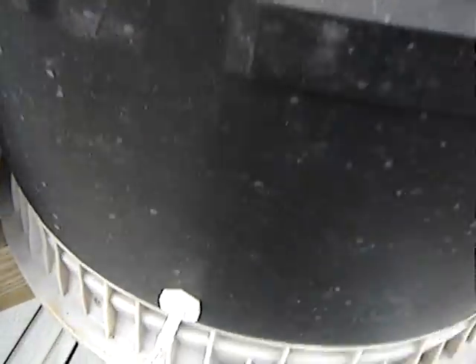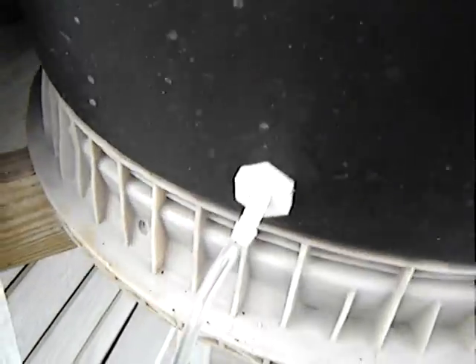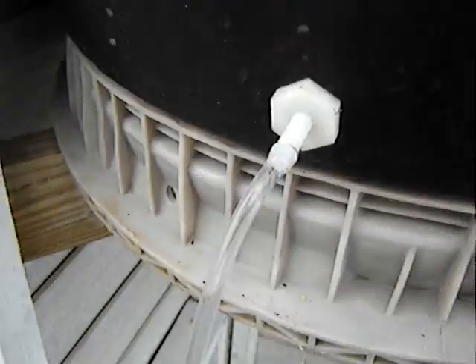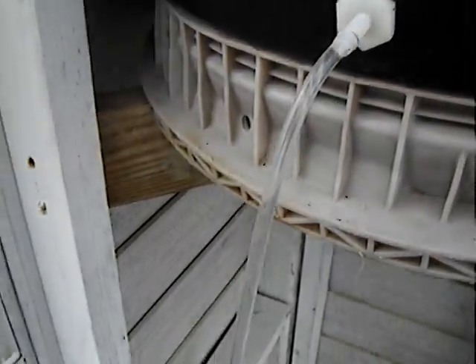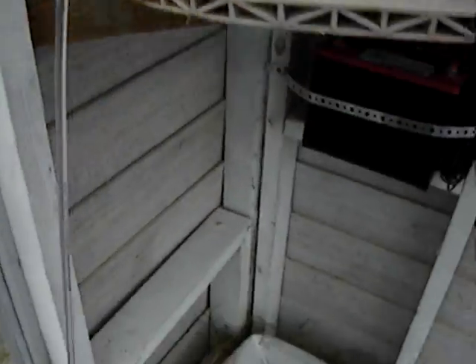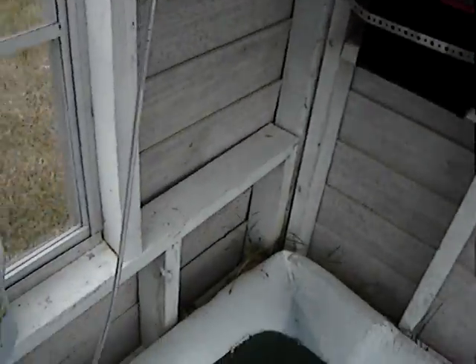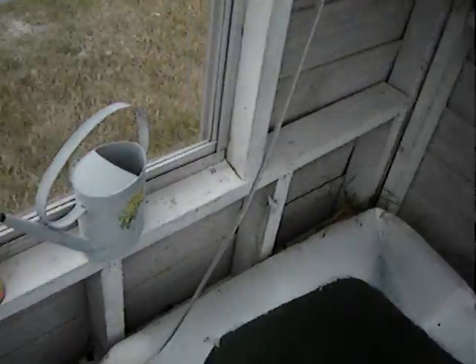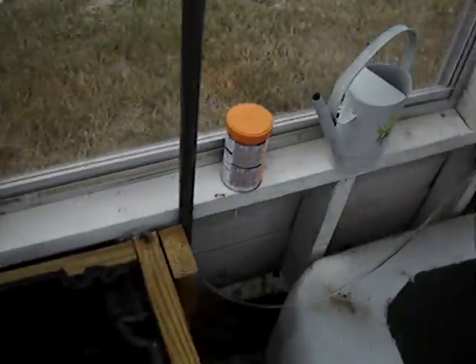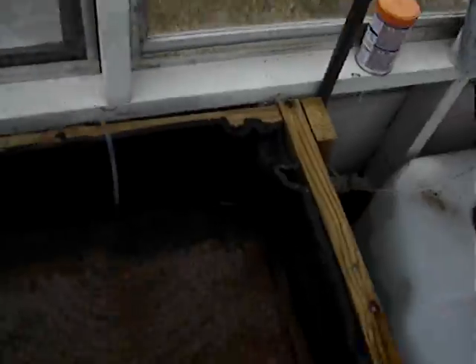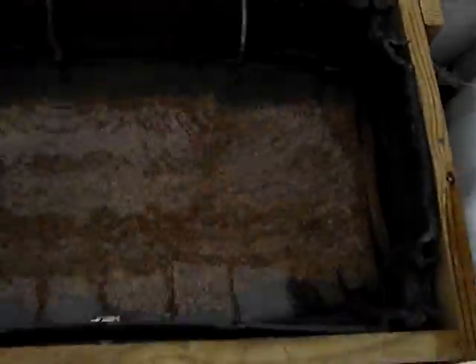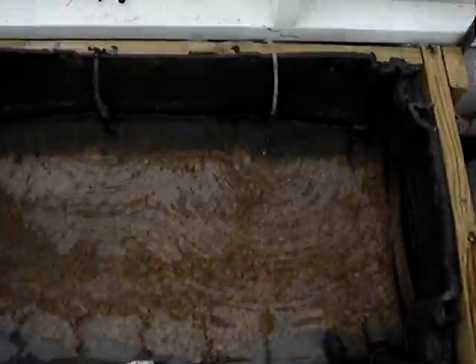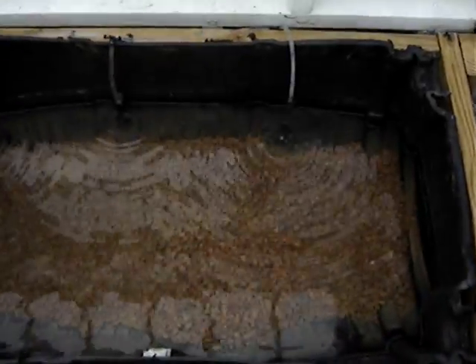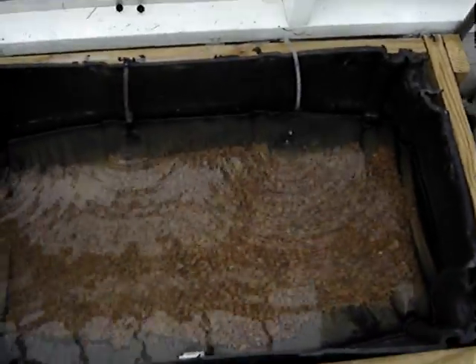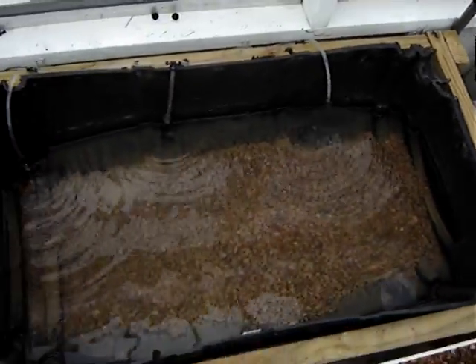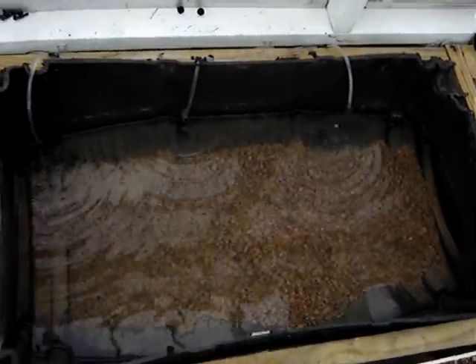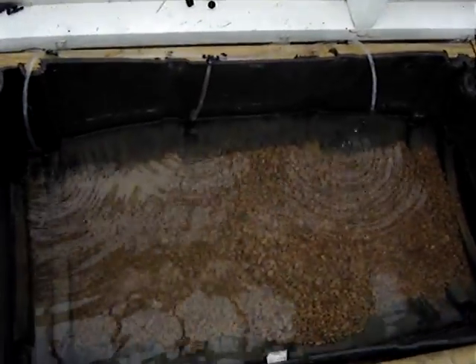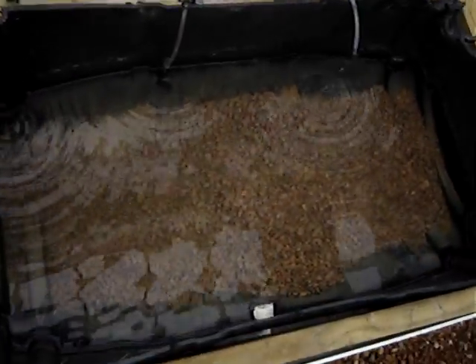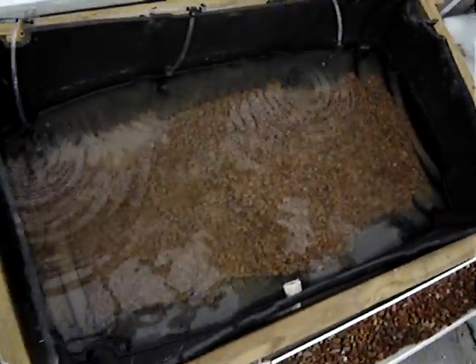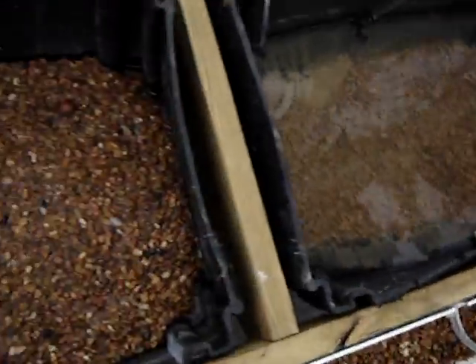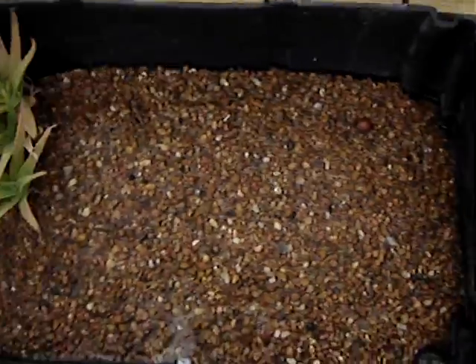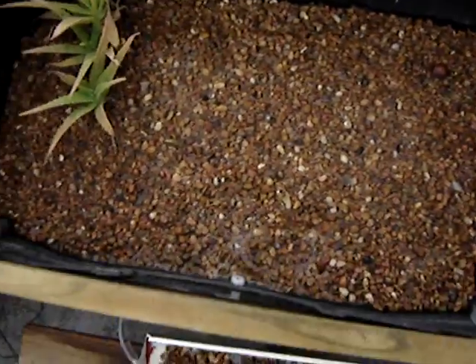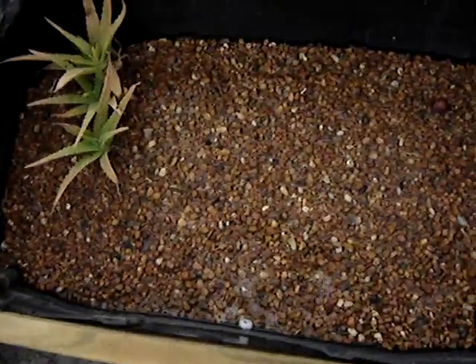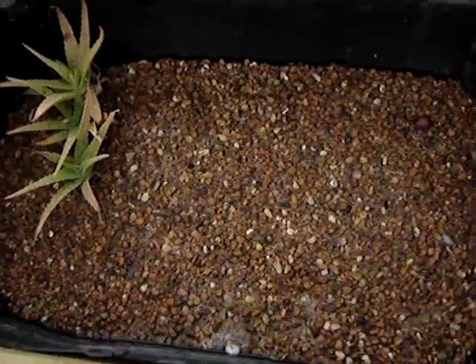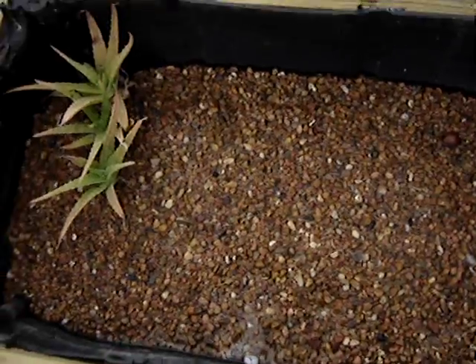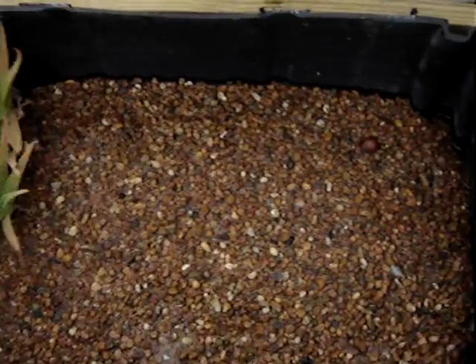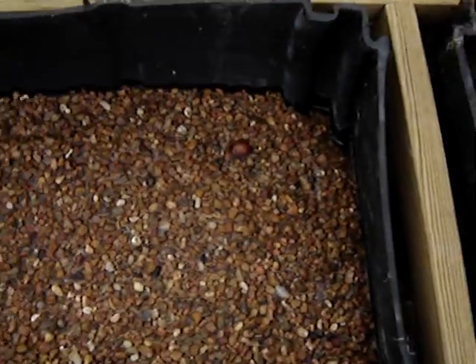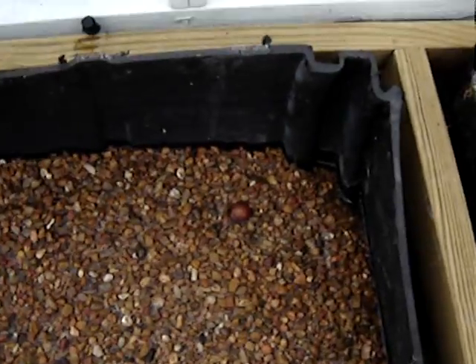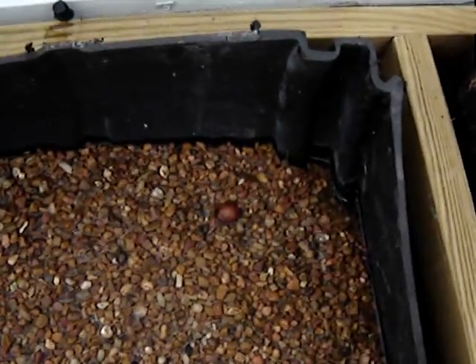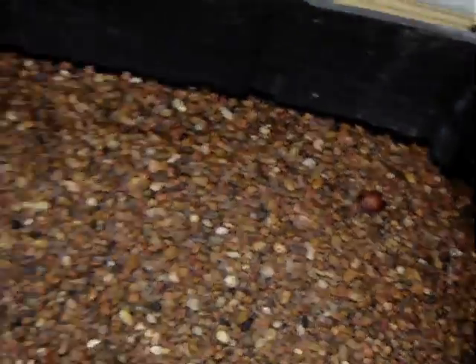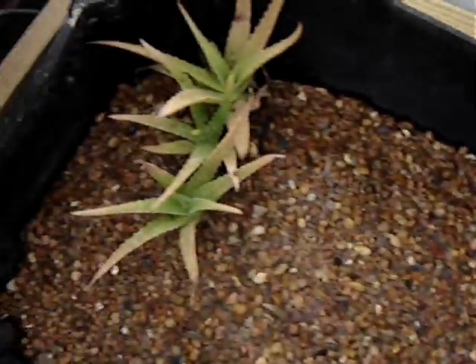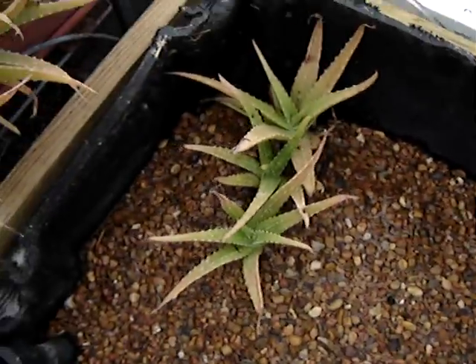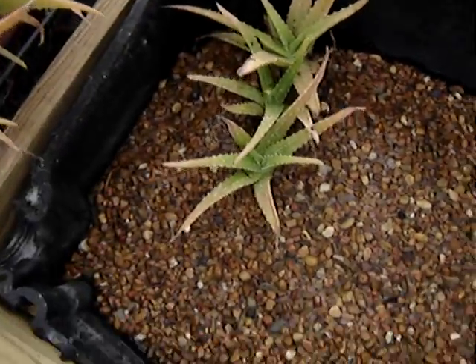Coming out of the feed tank is a feed line. This goes to my growing bed. Here I don't have anything going yet, just some water. Here I have some pebbles going, and I have an avocado seed and some aloe vera.